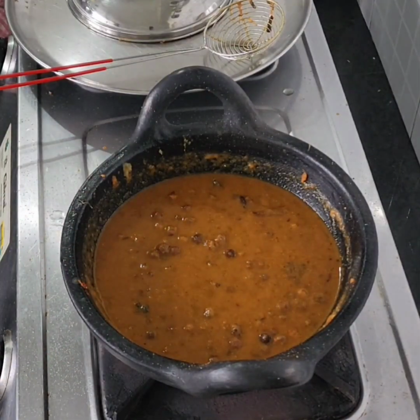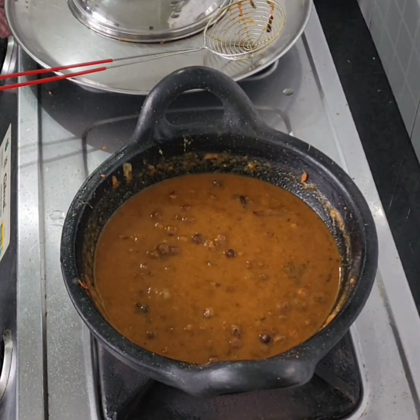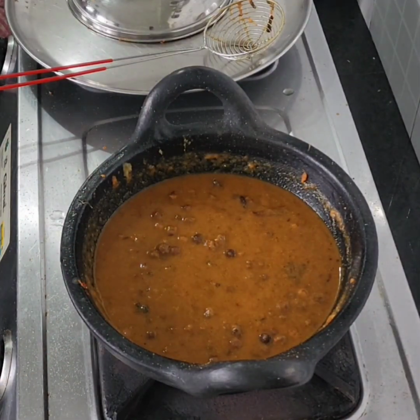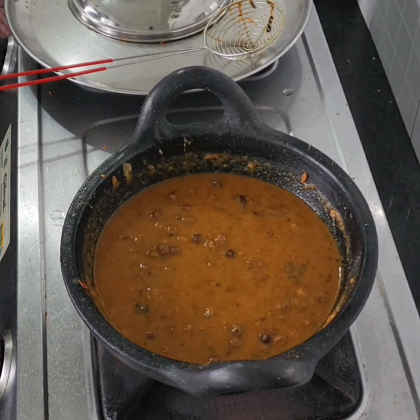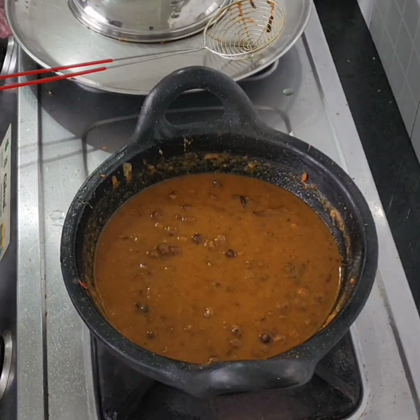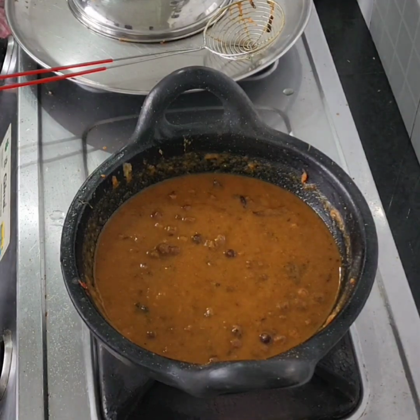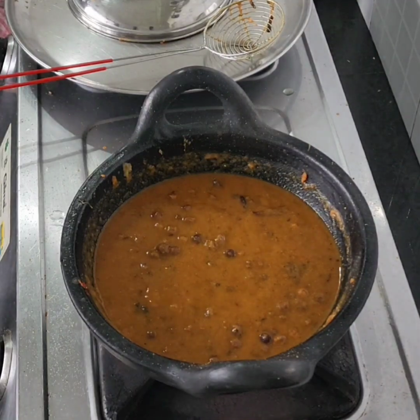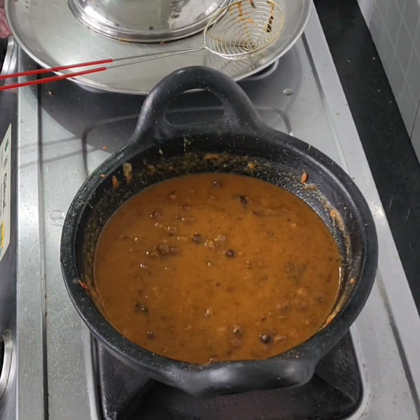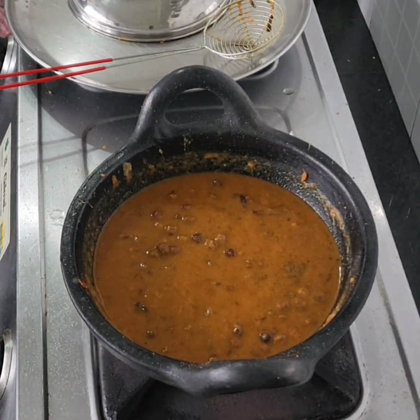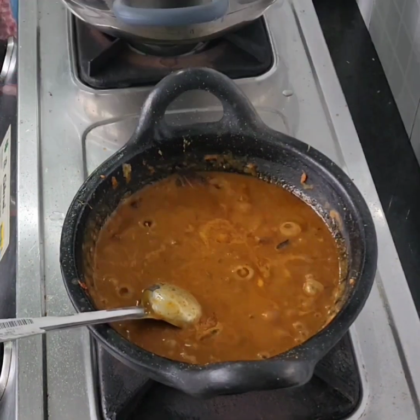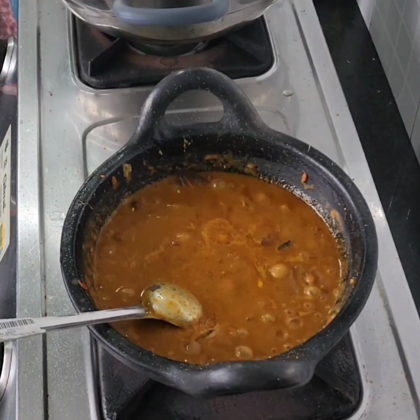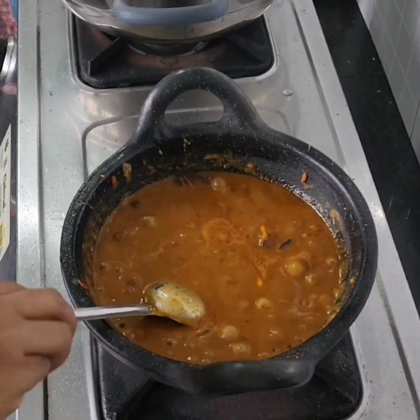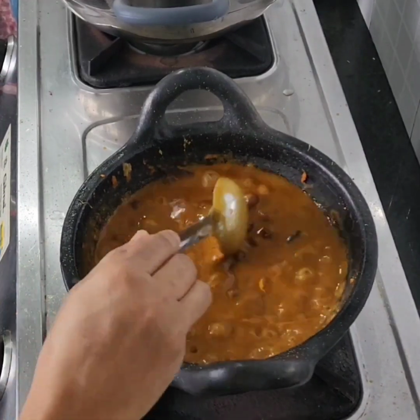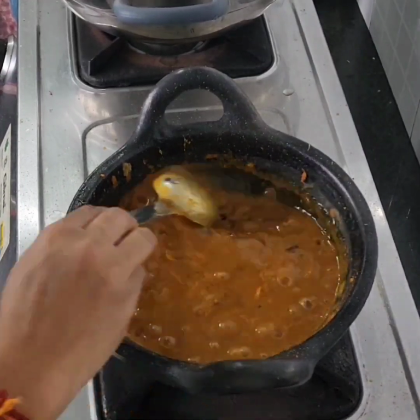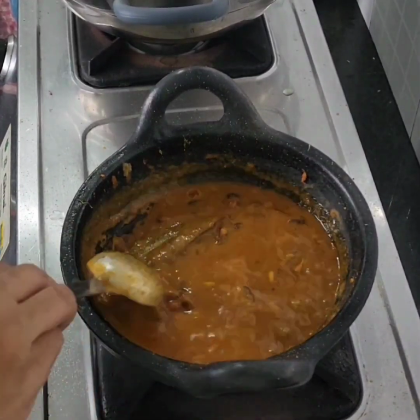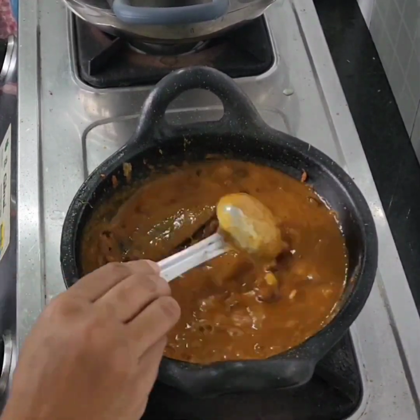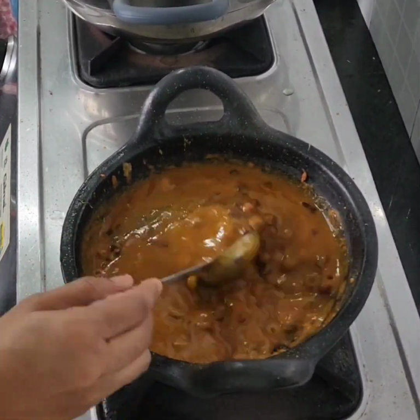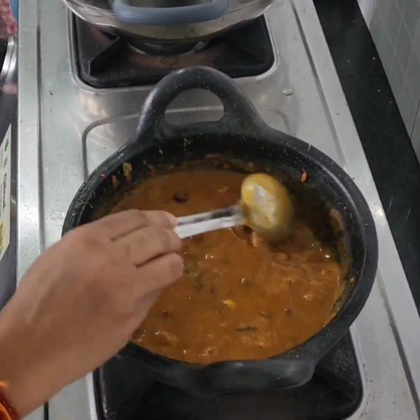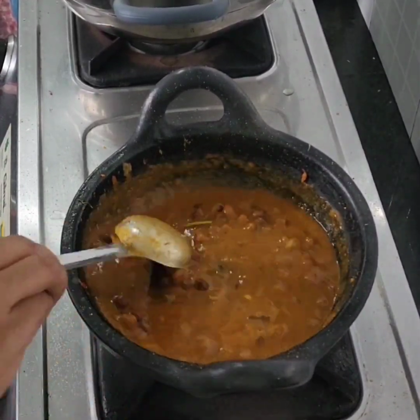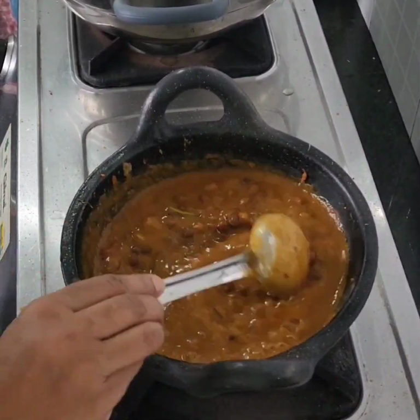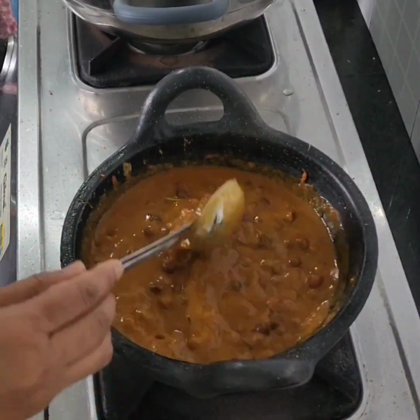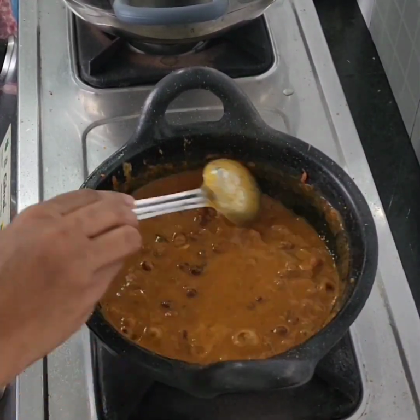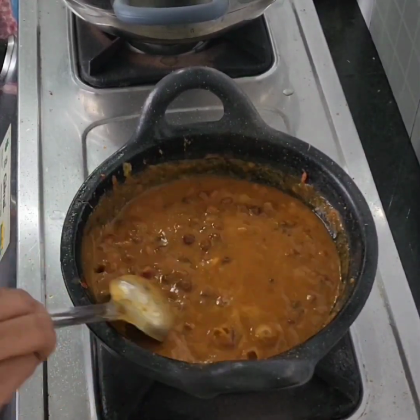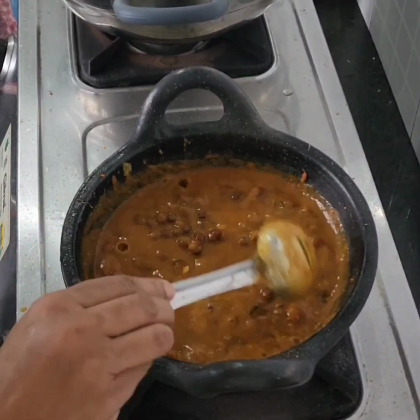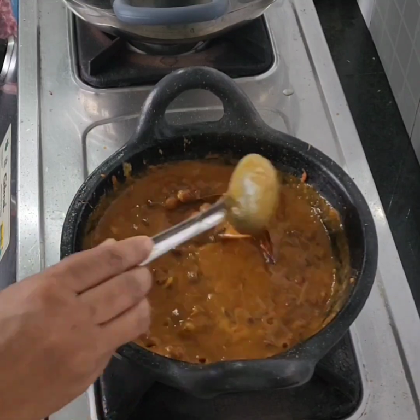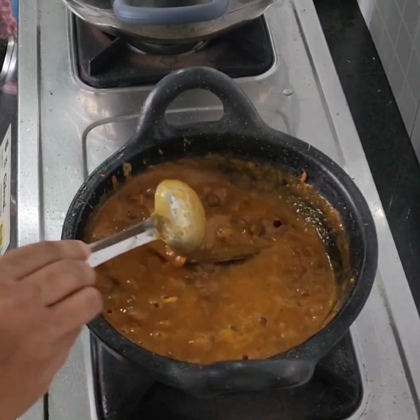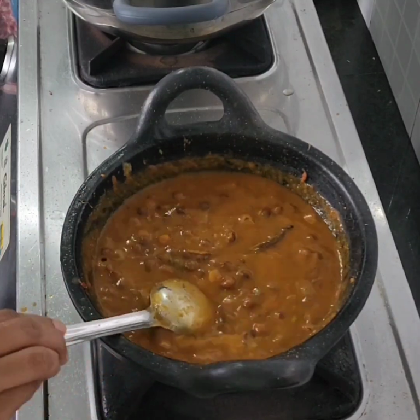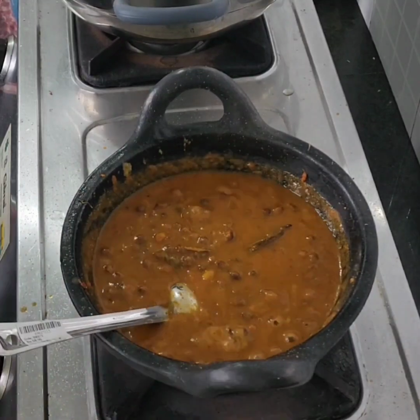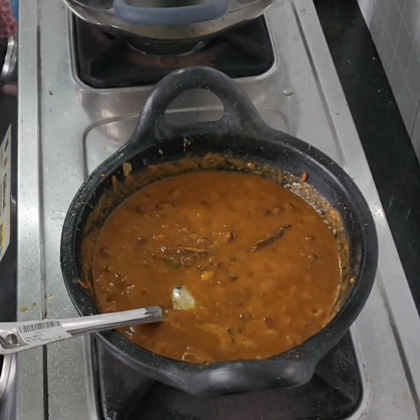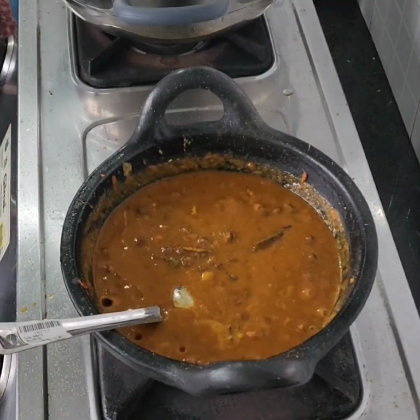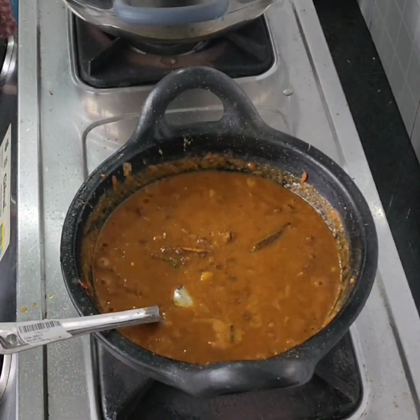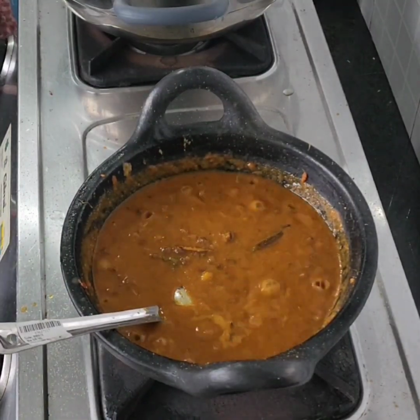This is the recipe for all of us, so let's go to the recipe.